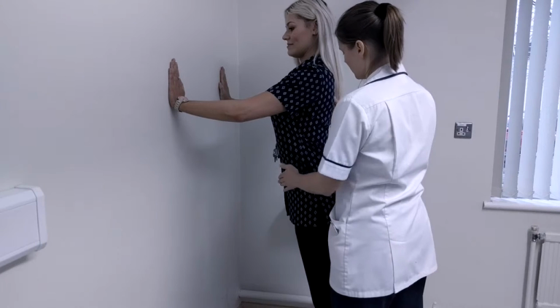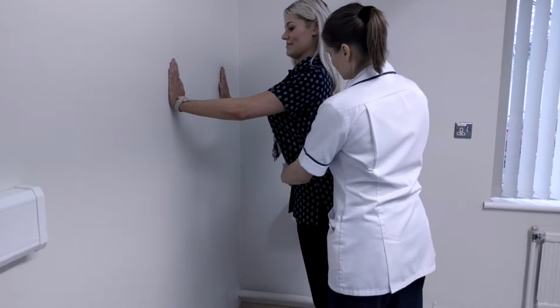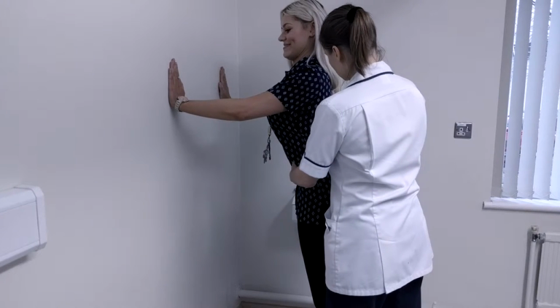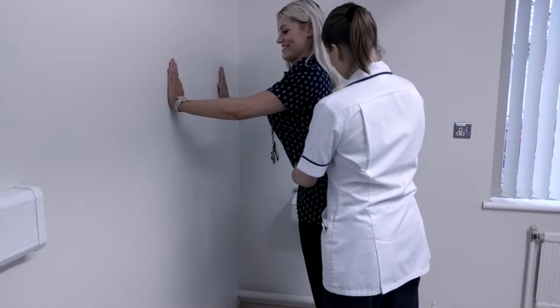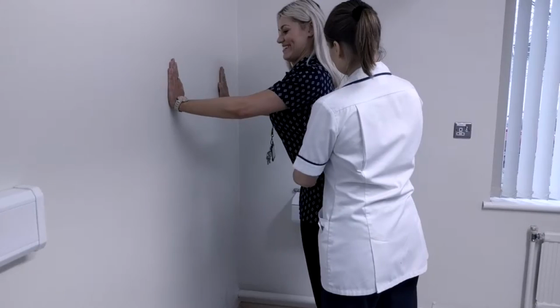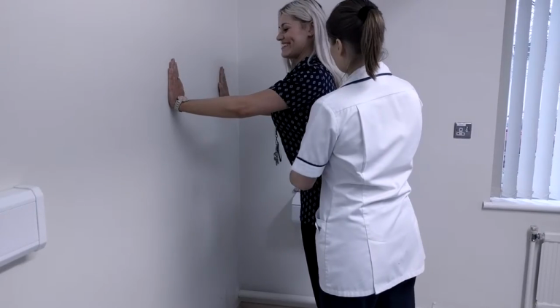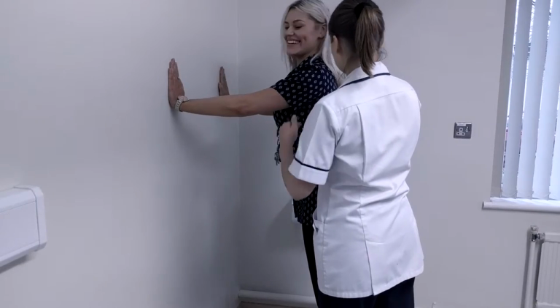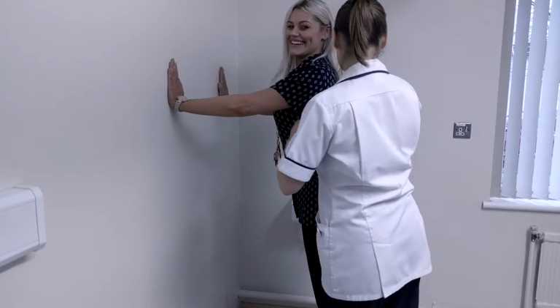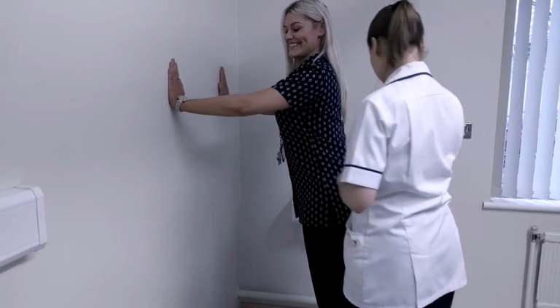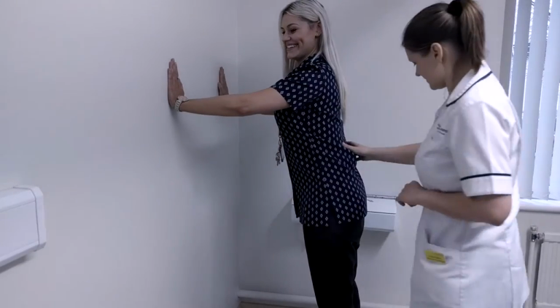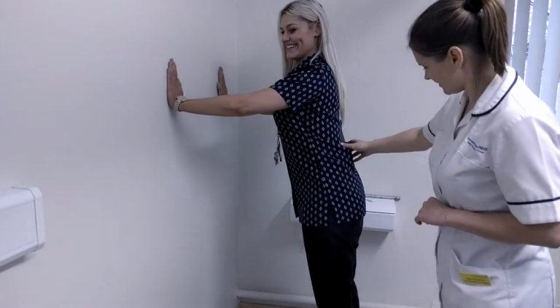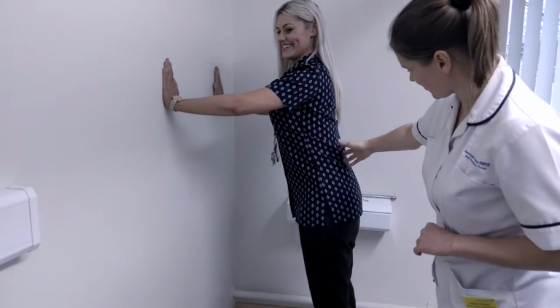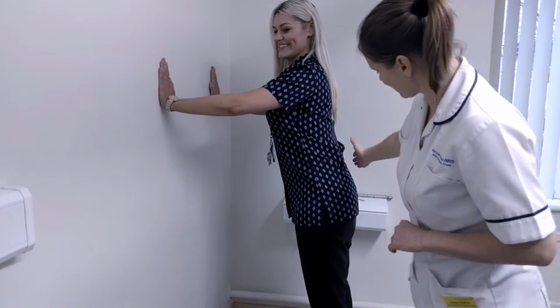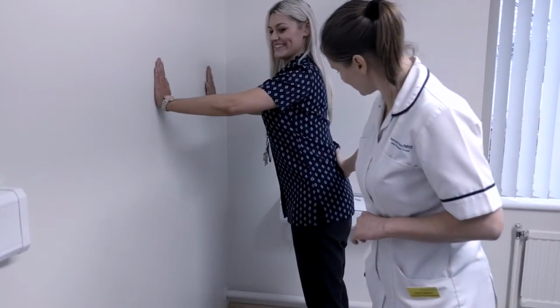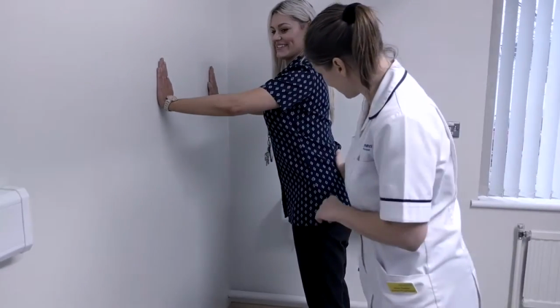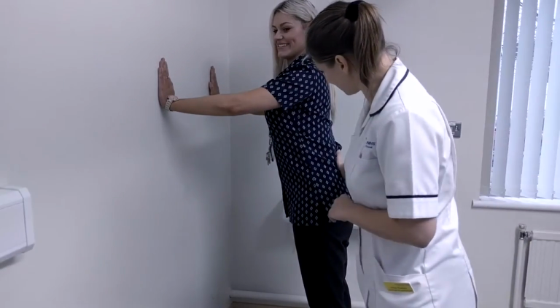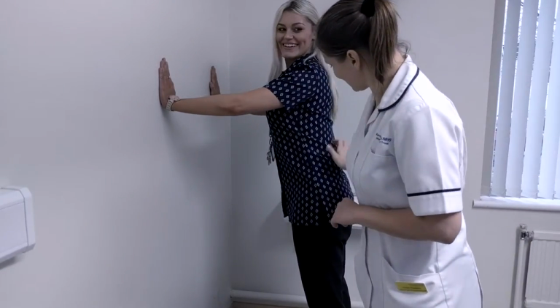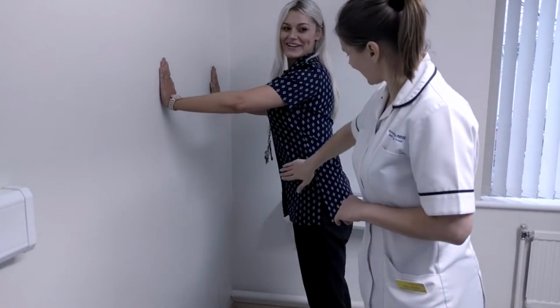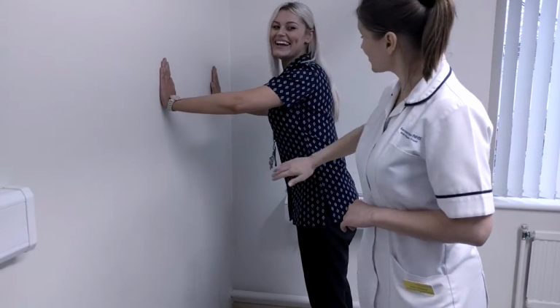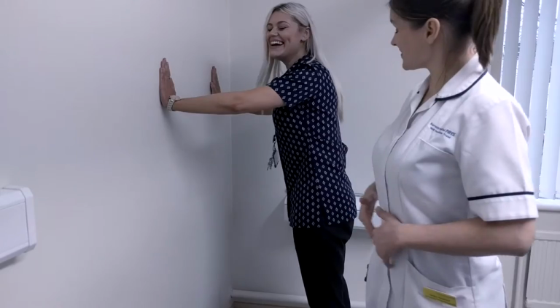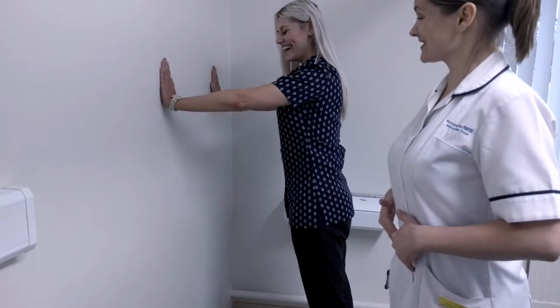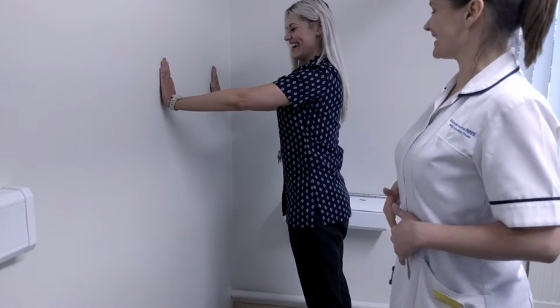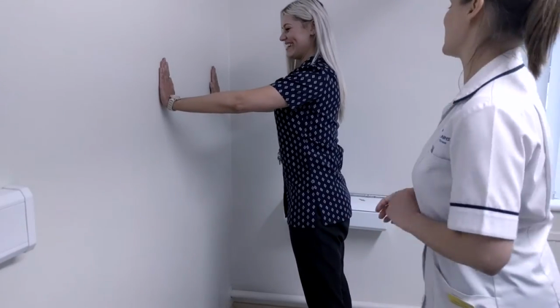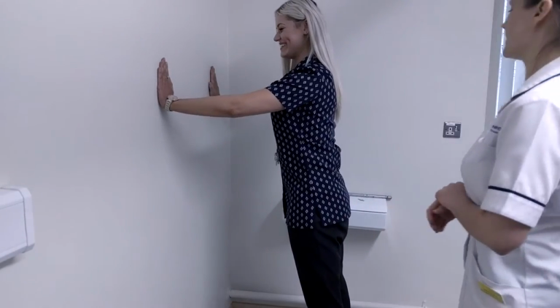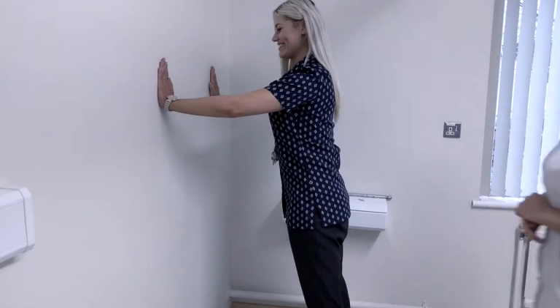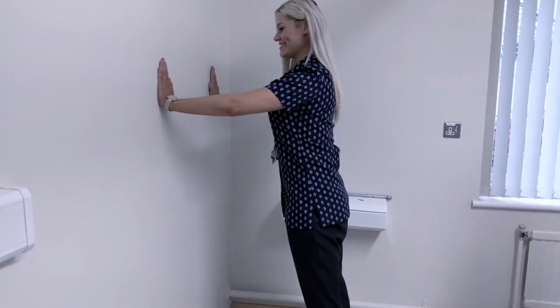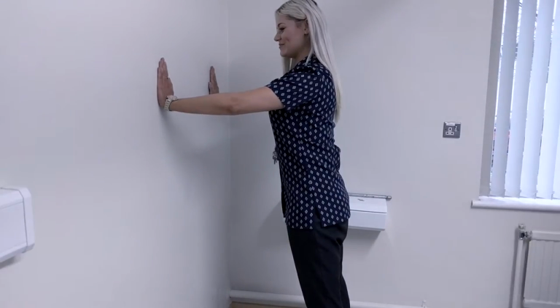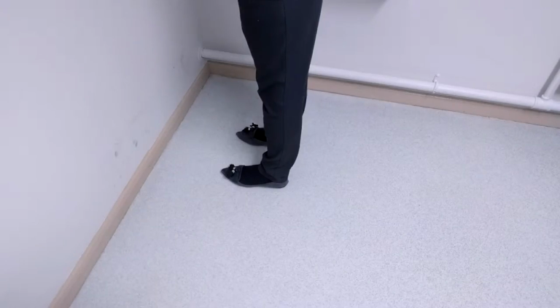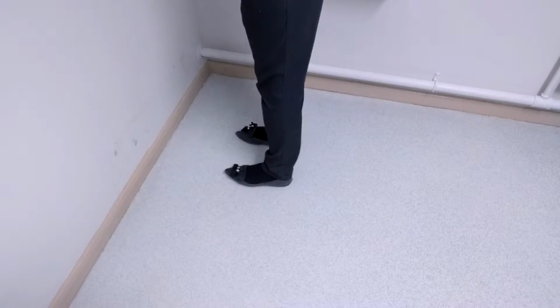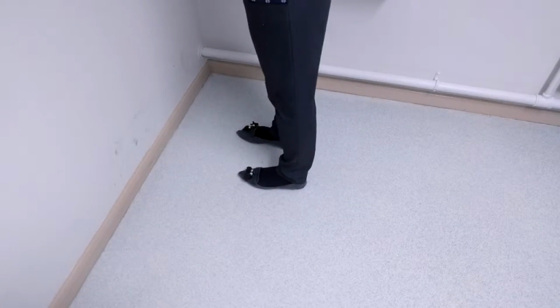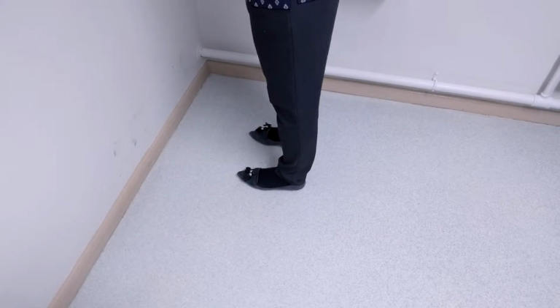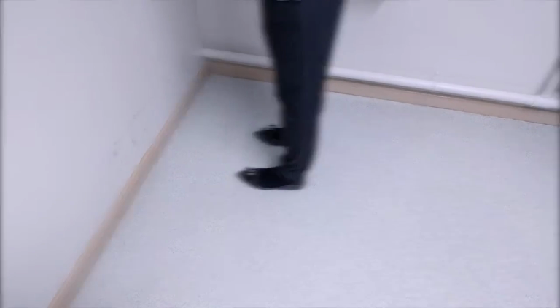Stand with your feet hip width apart. Stretch out your arms and rest your palms against the wall at shoulder height. They need to be slightly wider than shoulder width apart. Take a couple of tiny steps back.